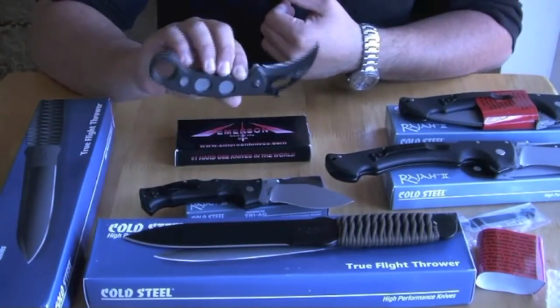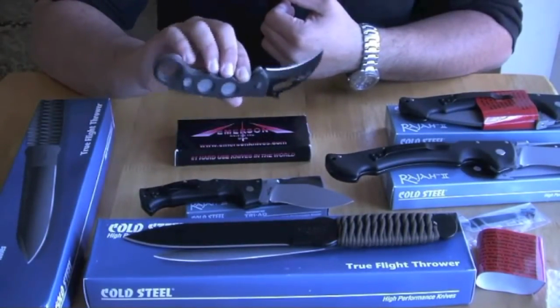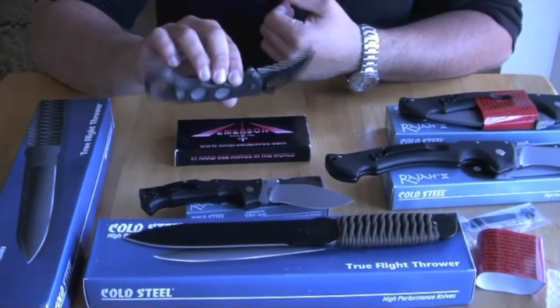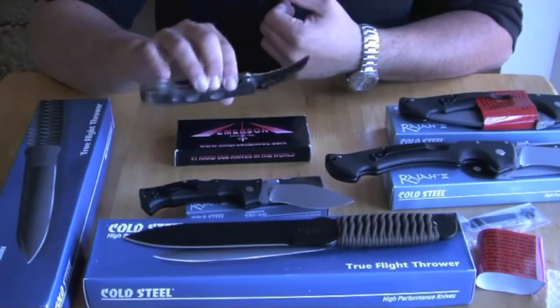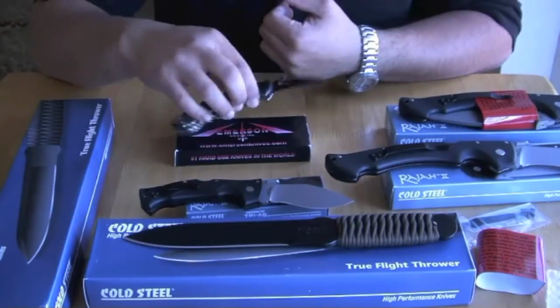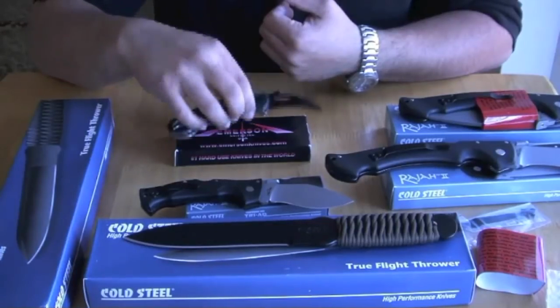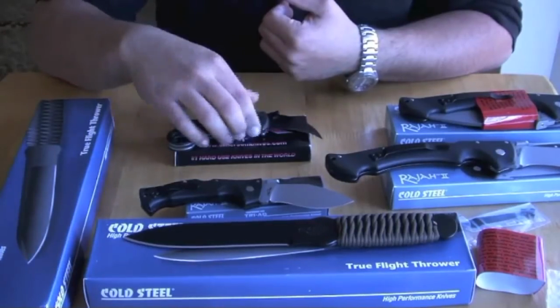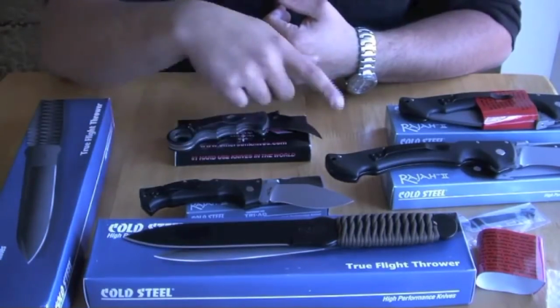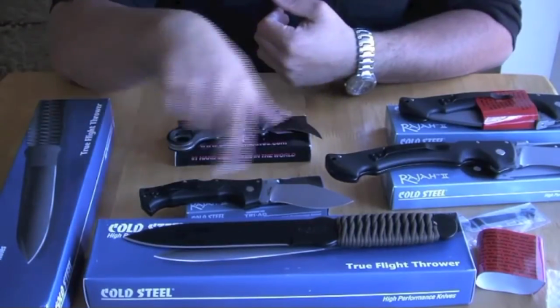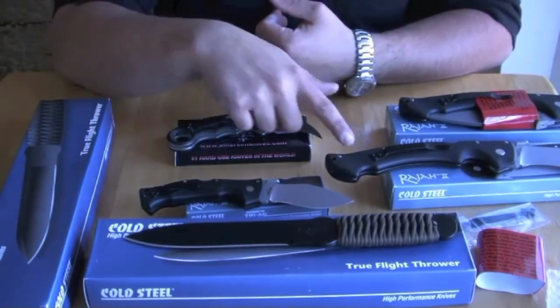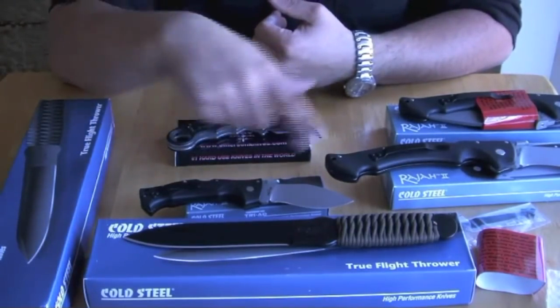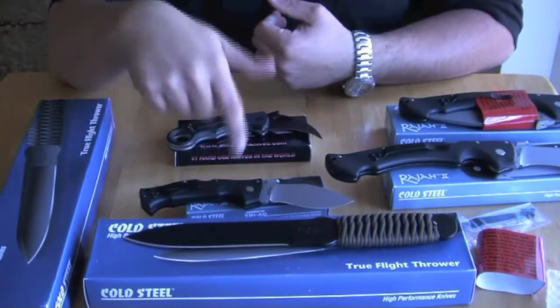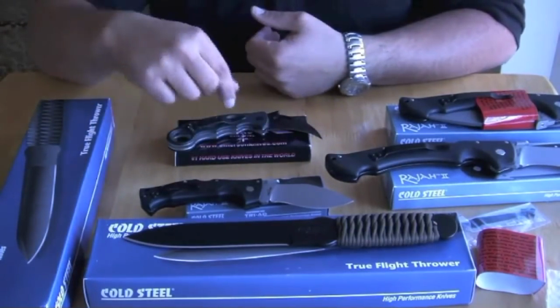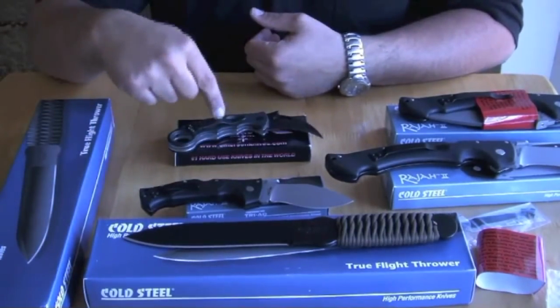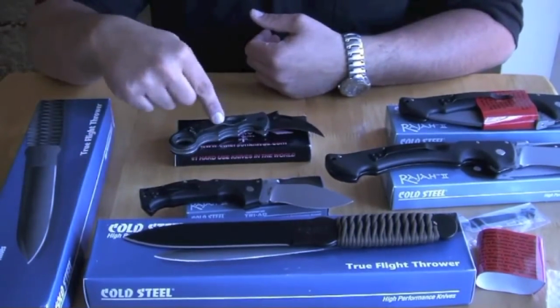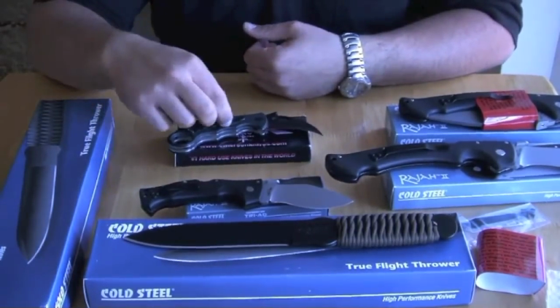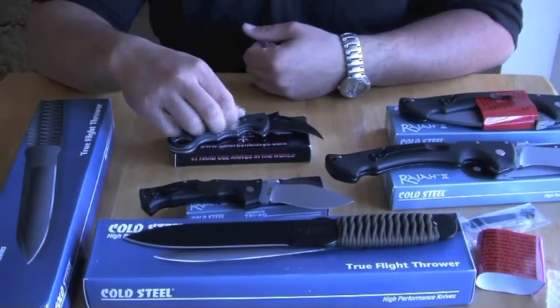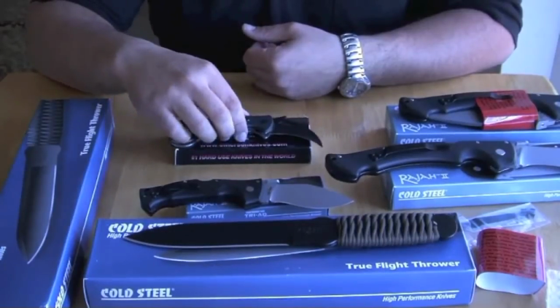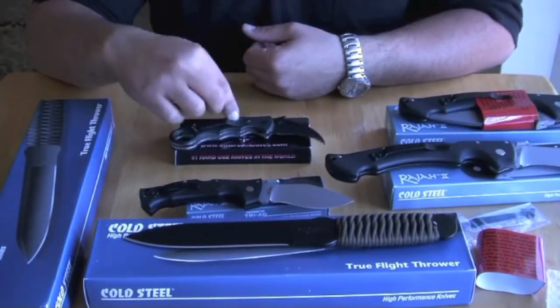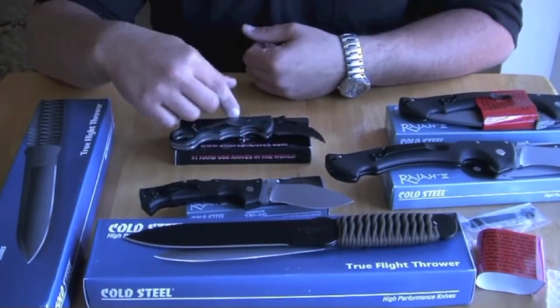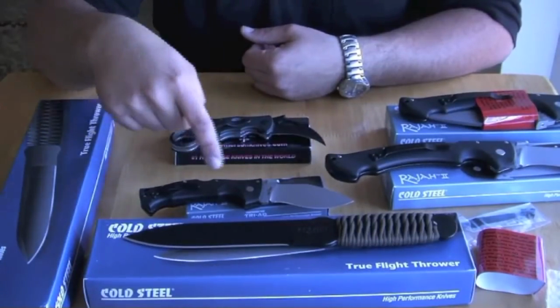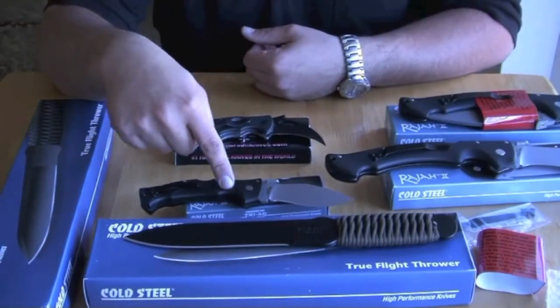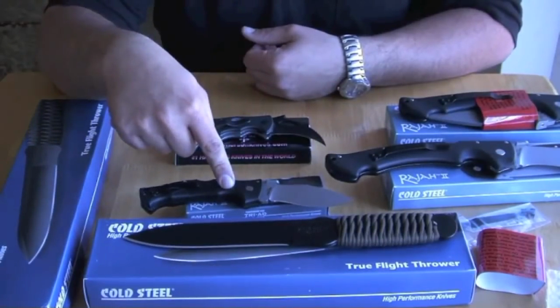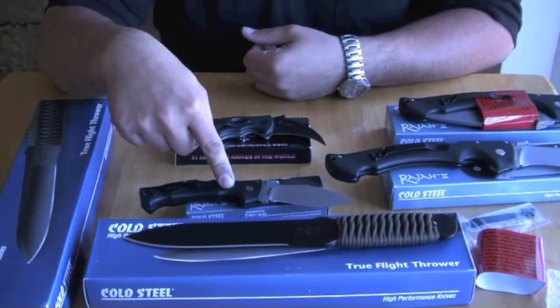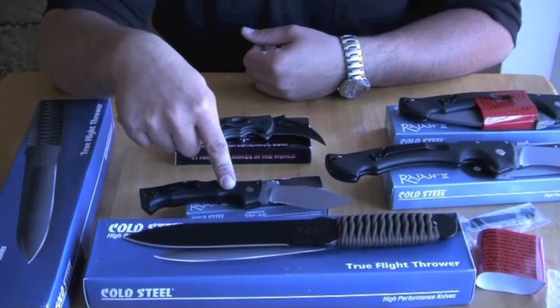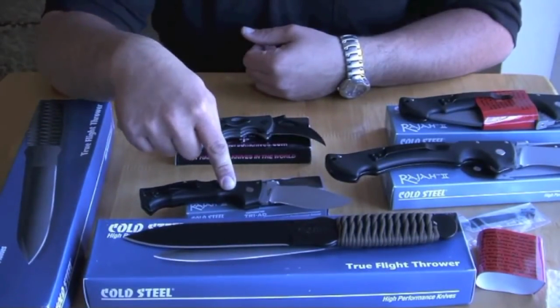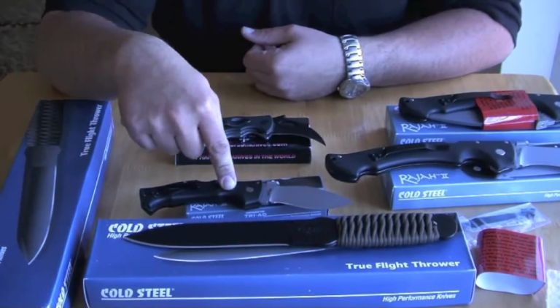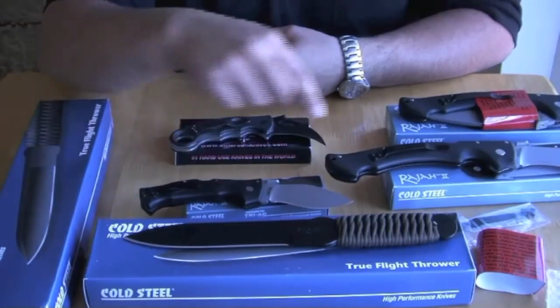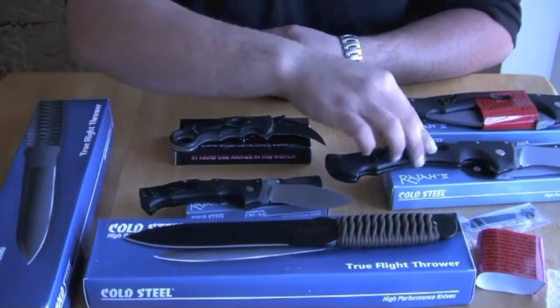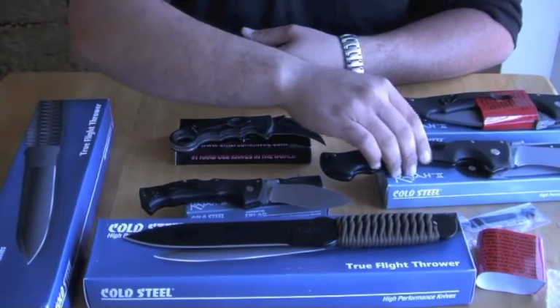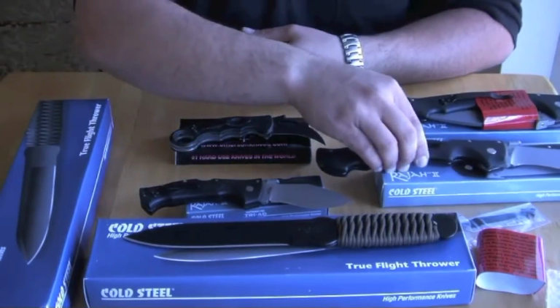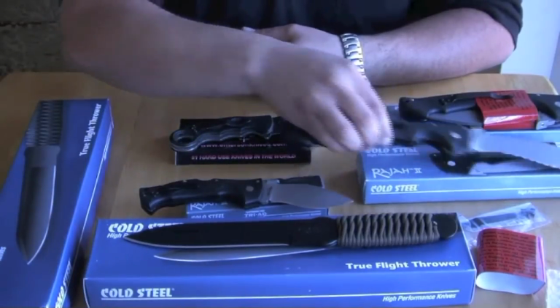The Emerson Karambit is more expensive than either of these two. This one retails around $150. This one is around $50, and this one is around $90.